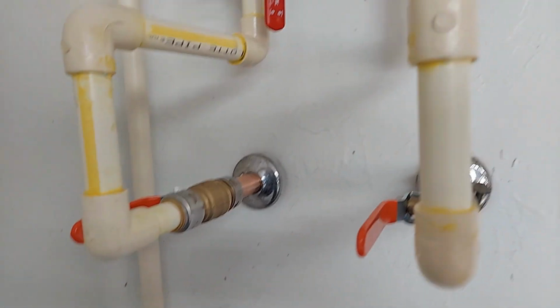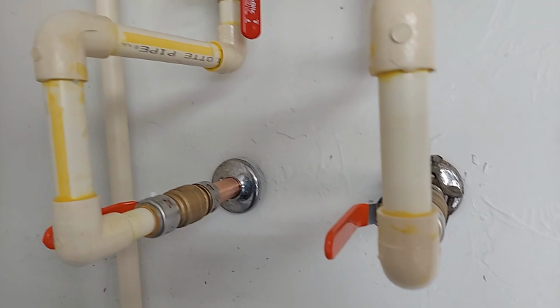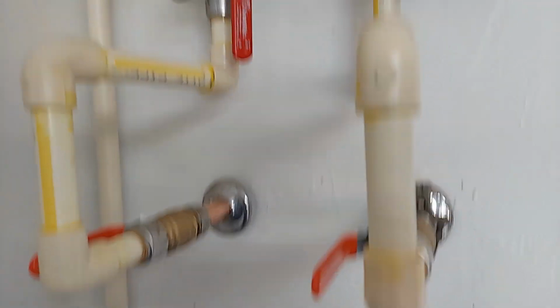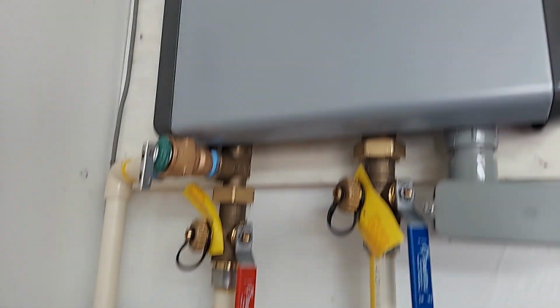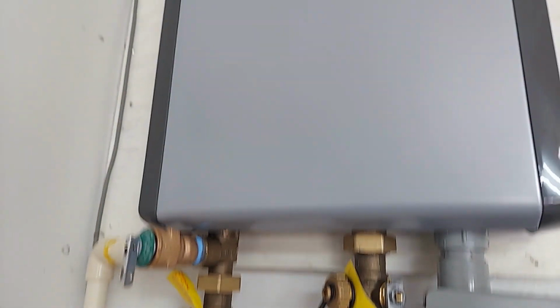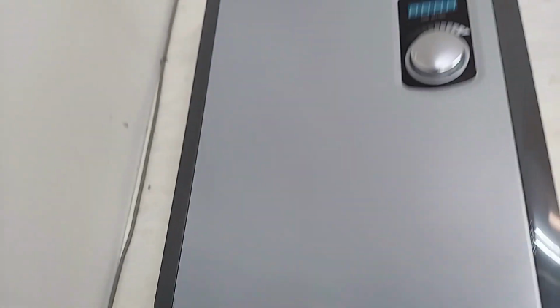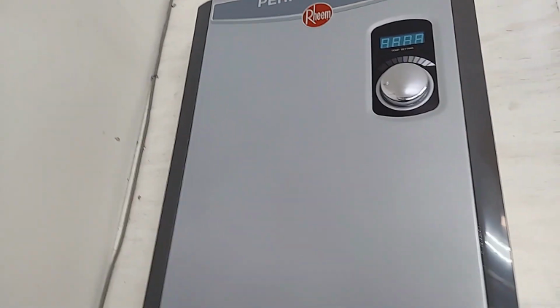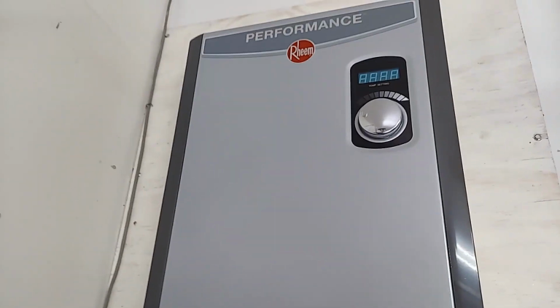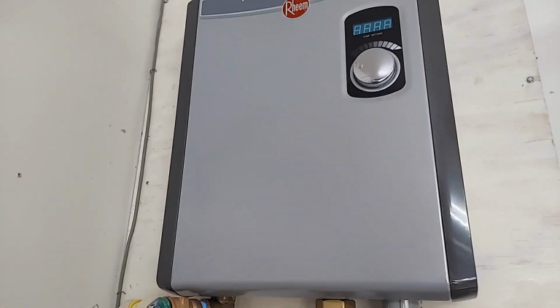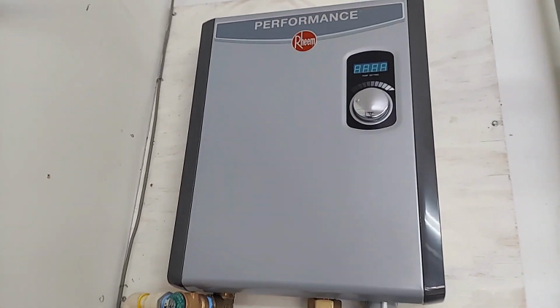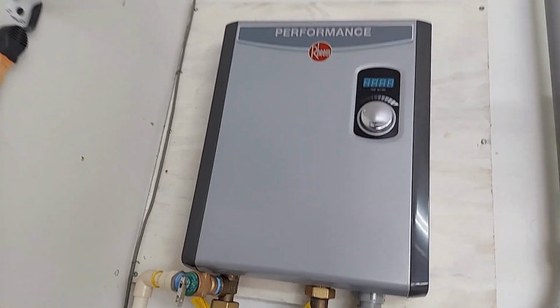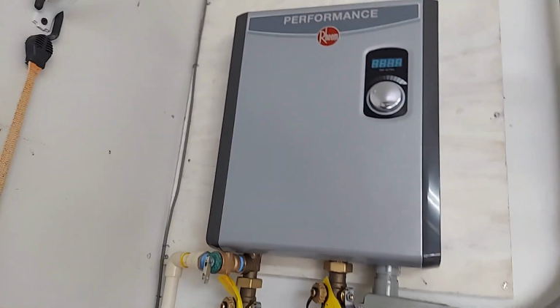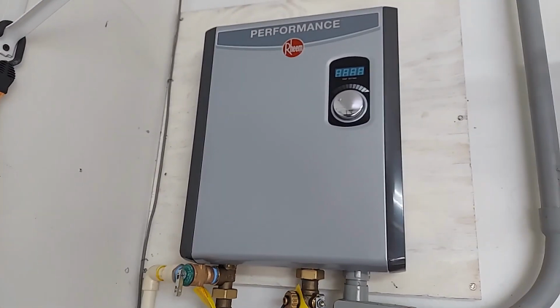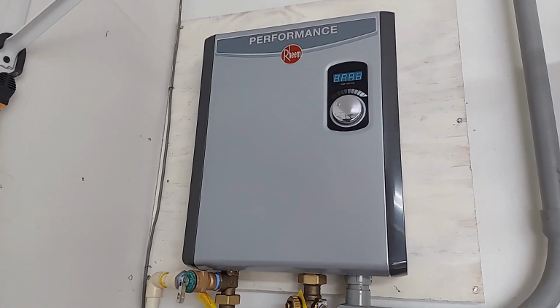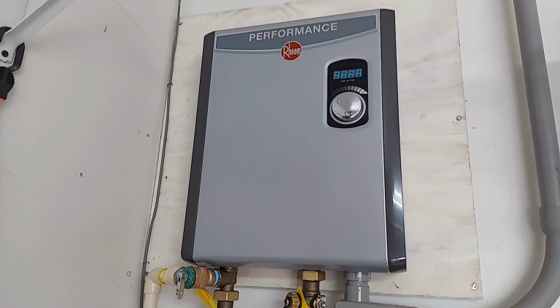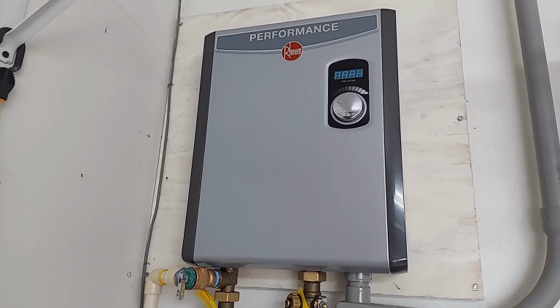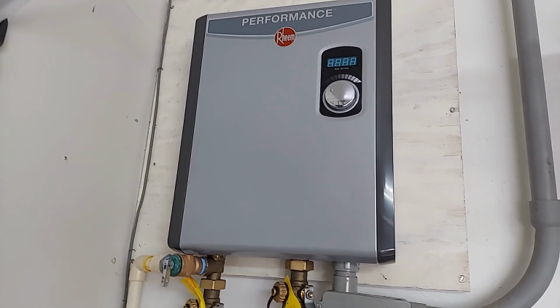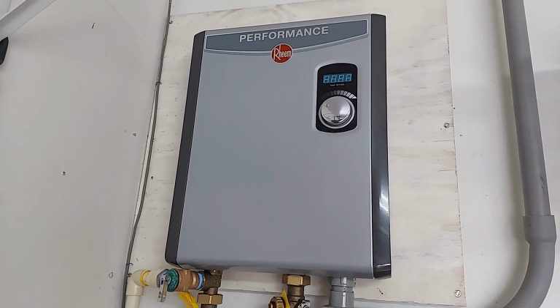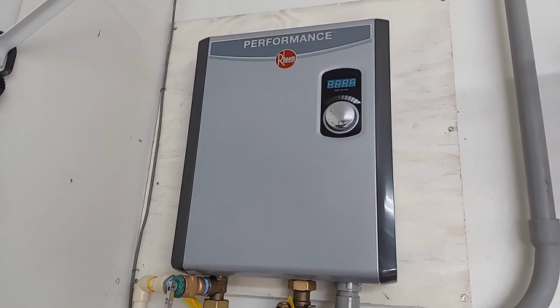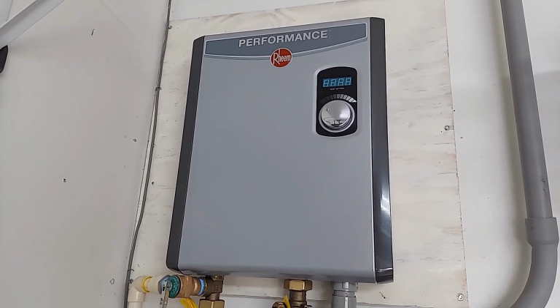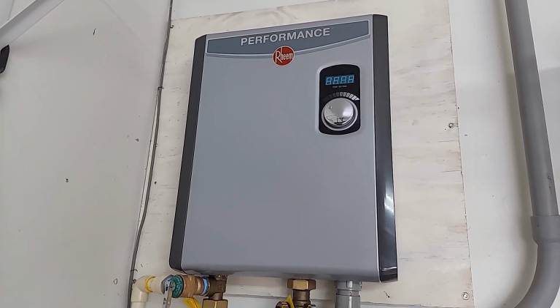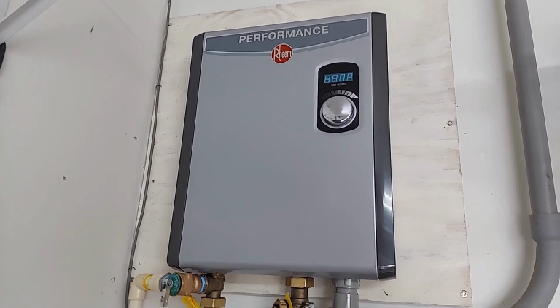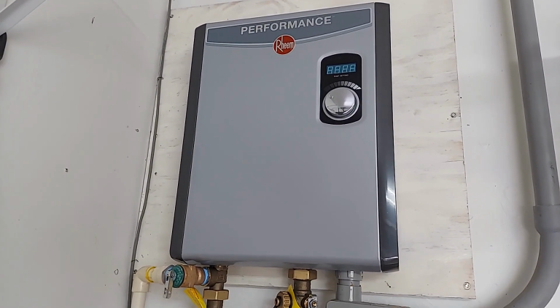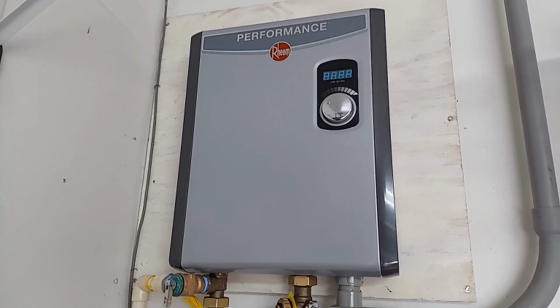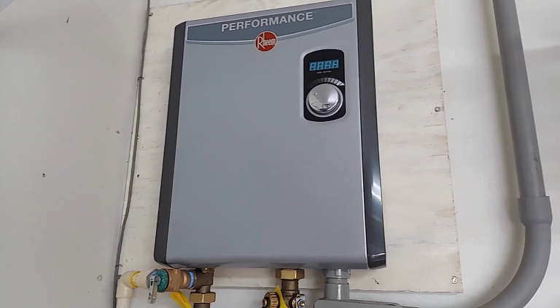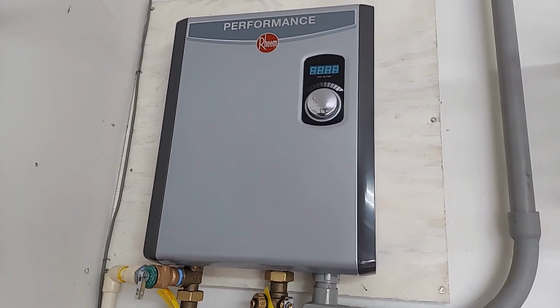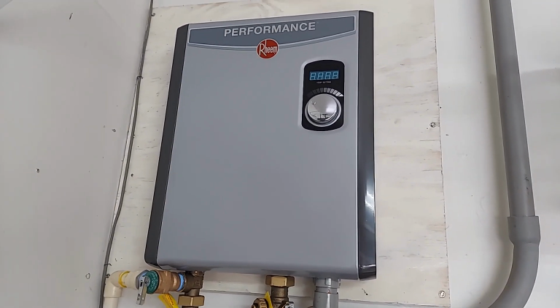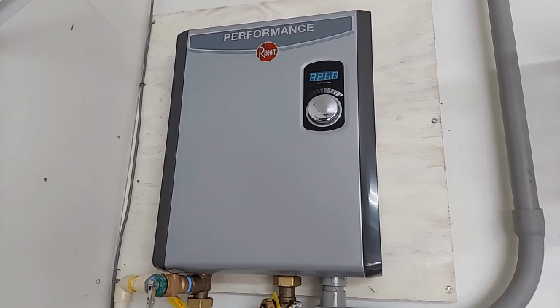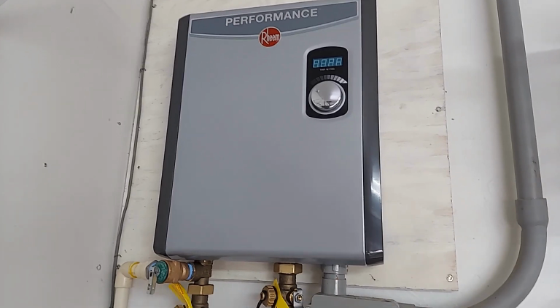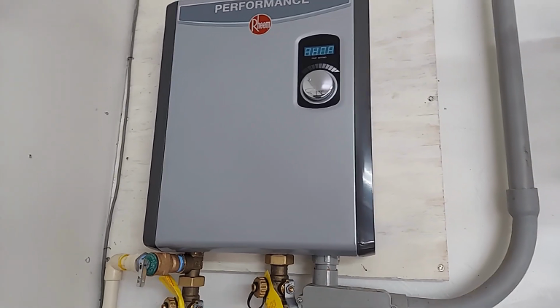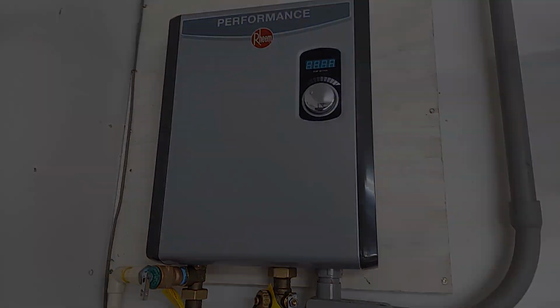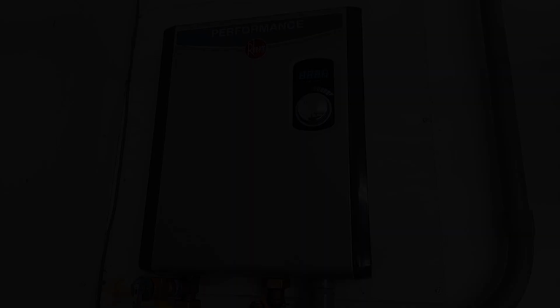There we have it — one brand new Rheem tankless hot water heater. I hope you enjoyed this episode. If you did, please like and subscribe and thanks for watching.